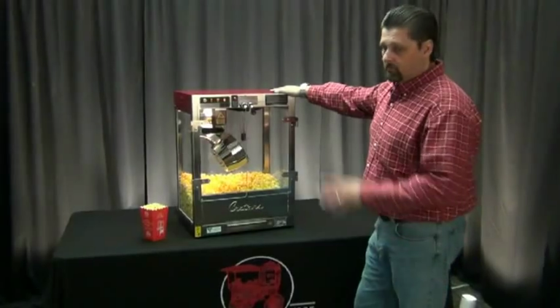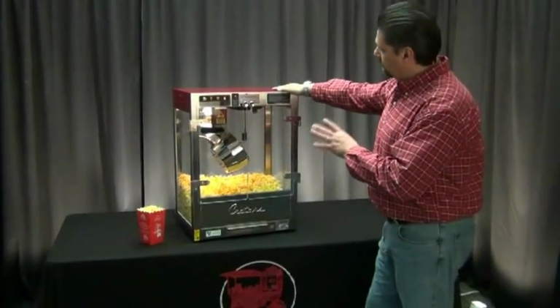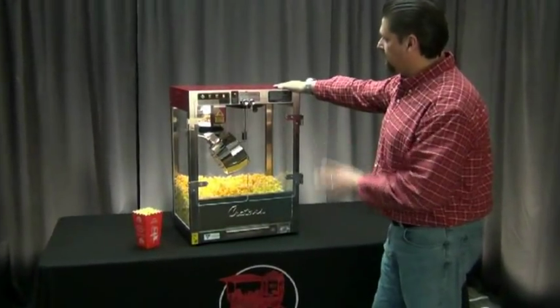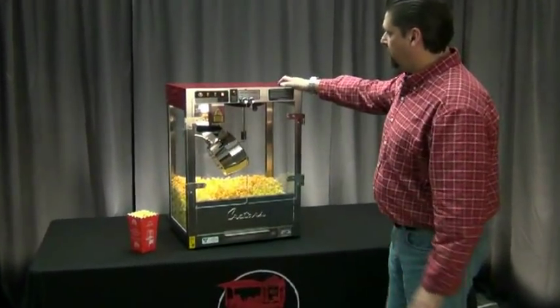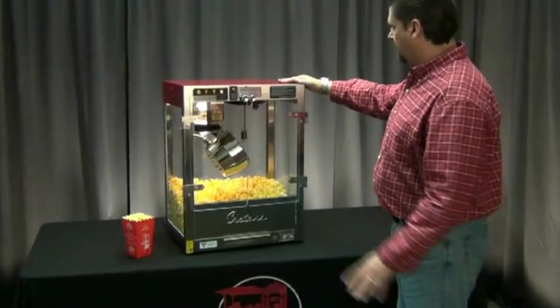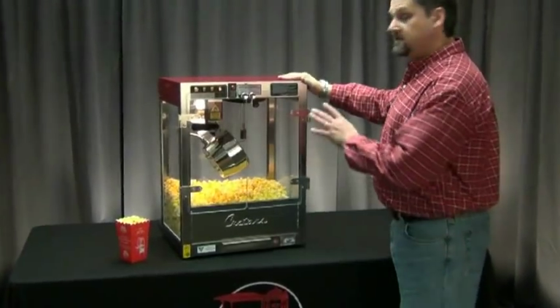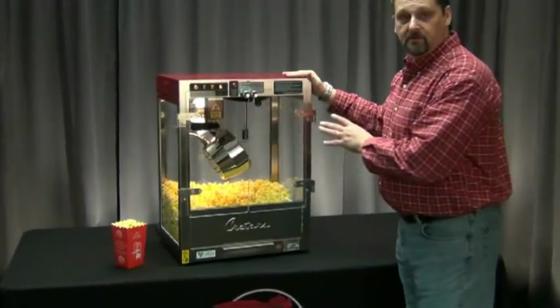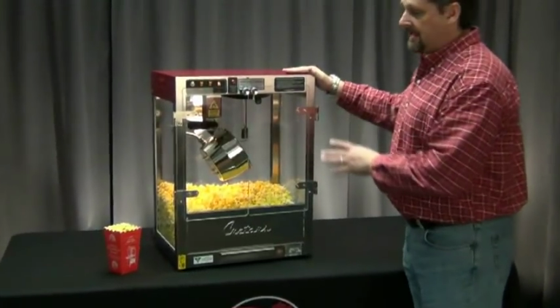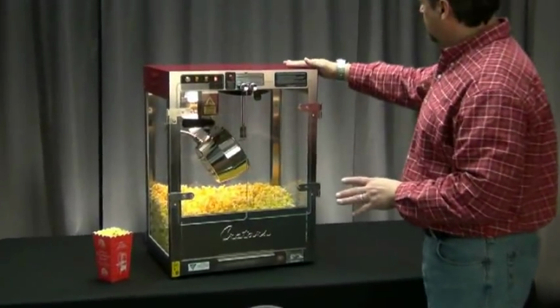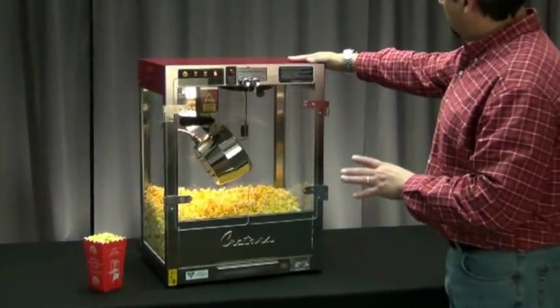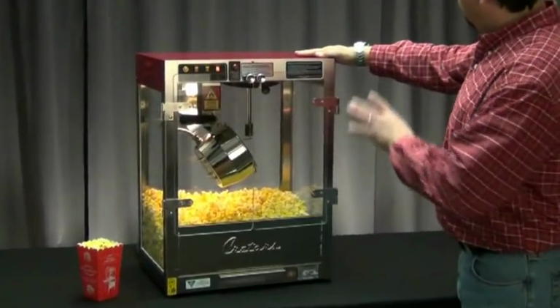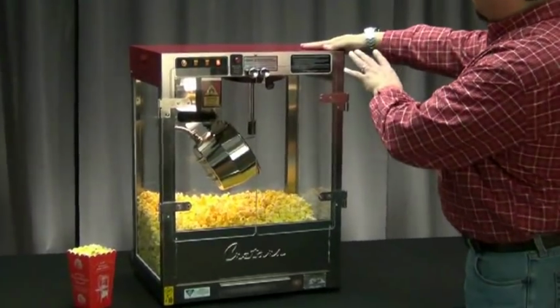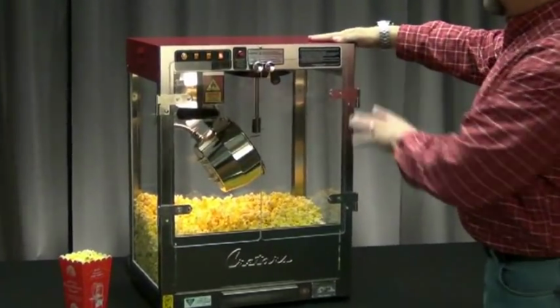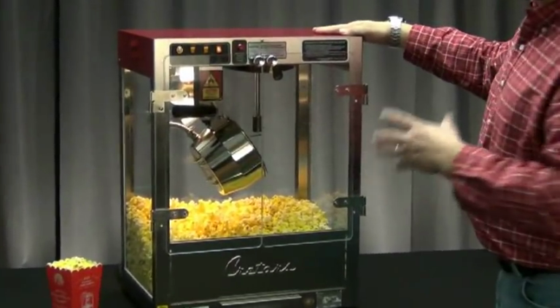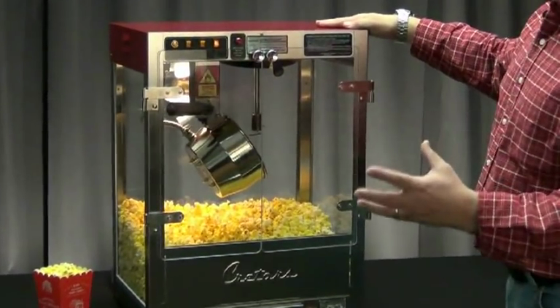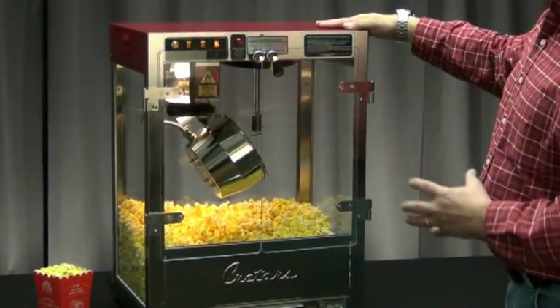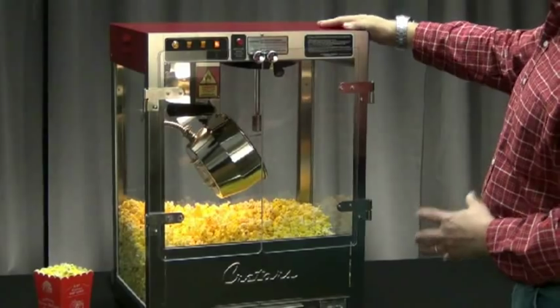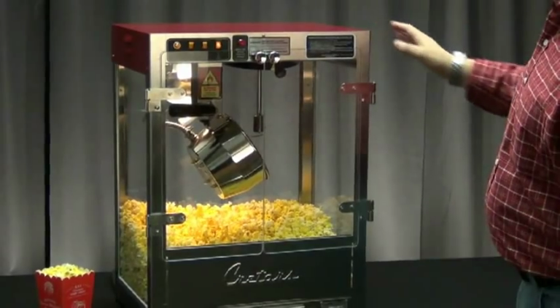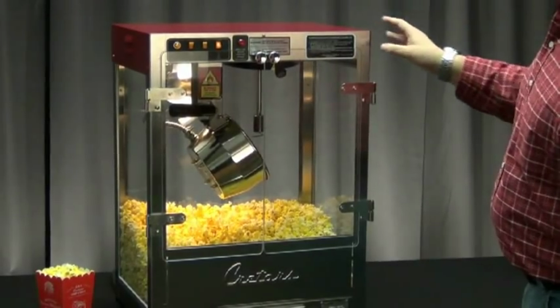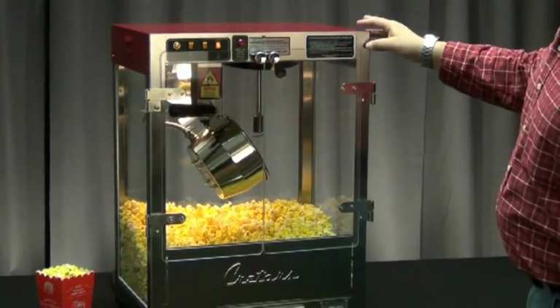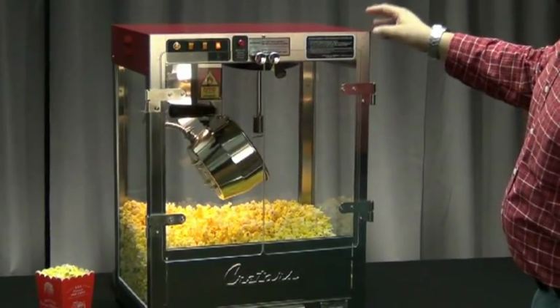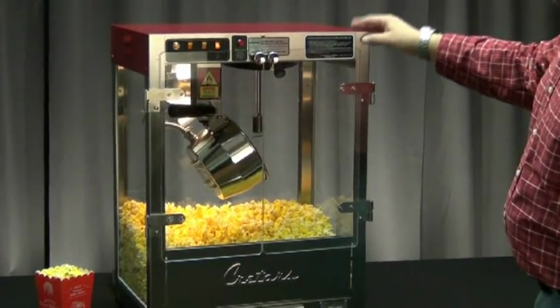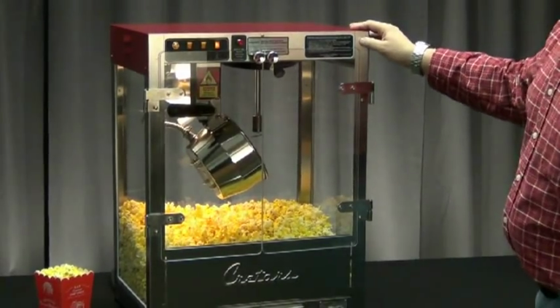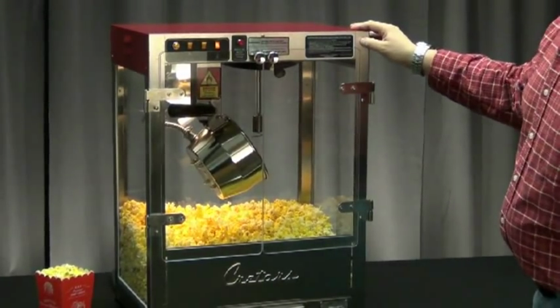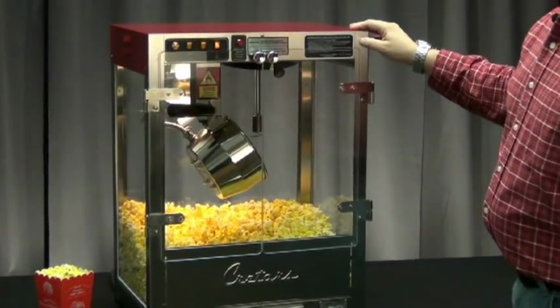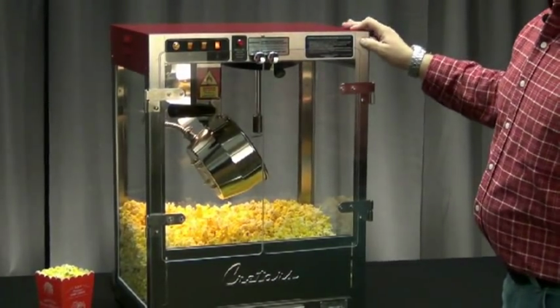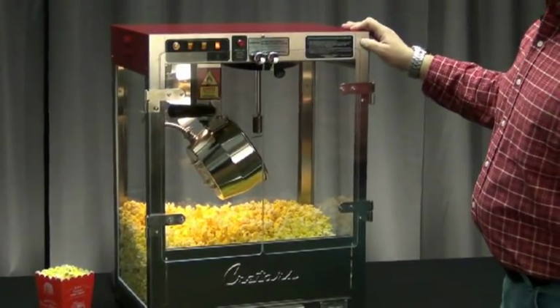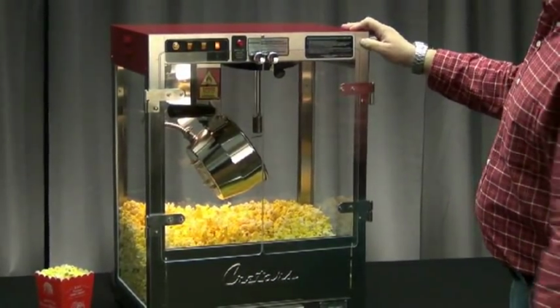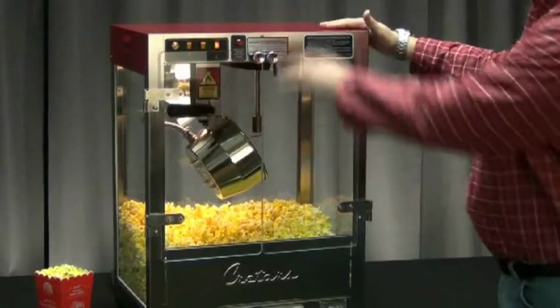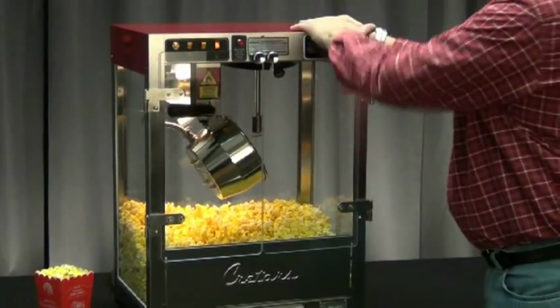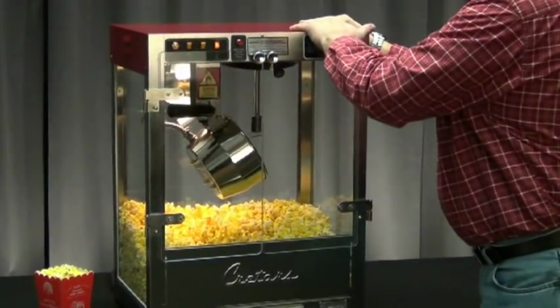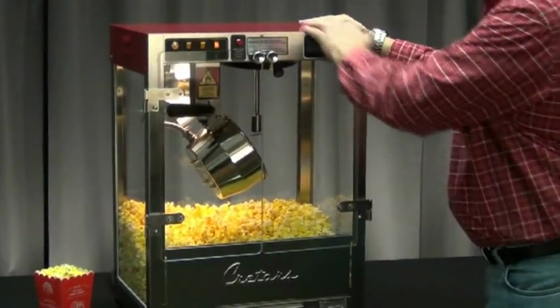Right away when you look at this machine, you can tell that this thing is built to last. When you look at the frame, it's not riveted or screwed together. Cretors uses a stainless steel spot-welded frame. It's extremely durable, very strong.